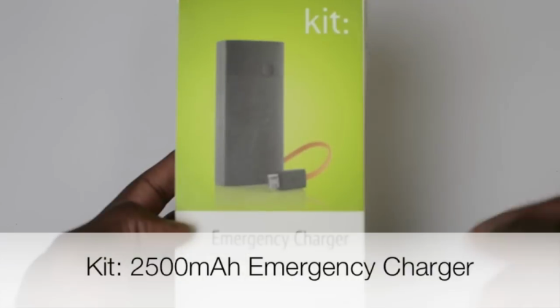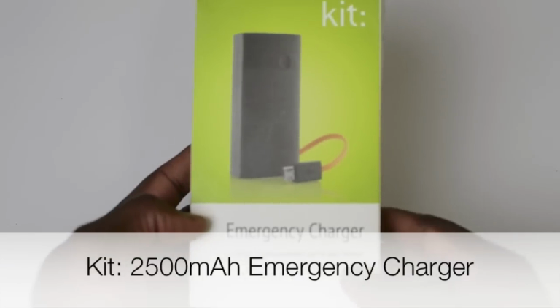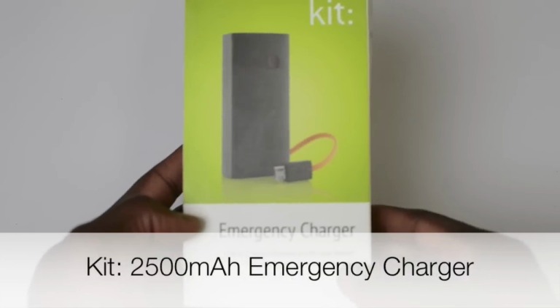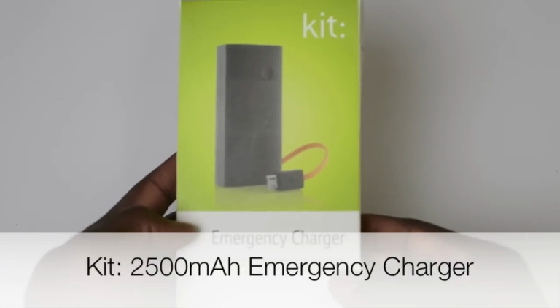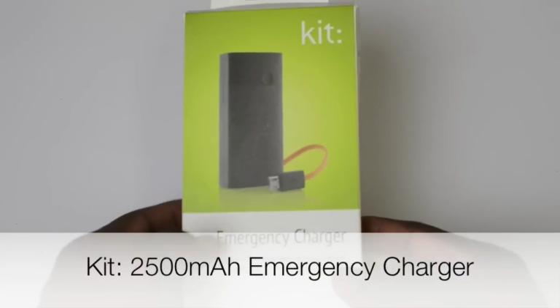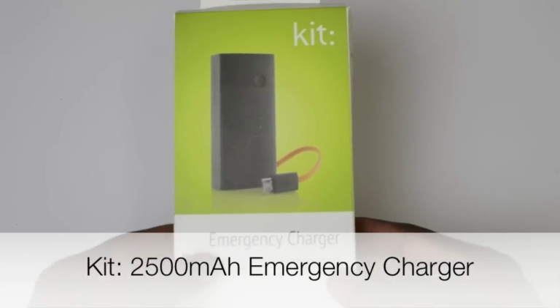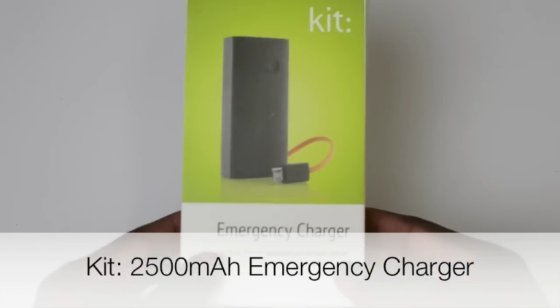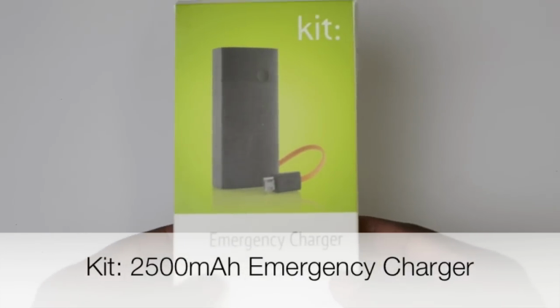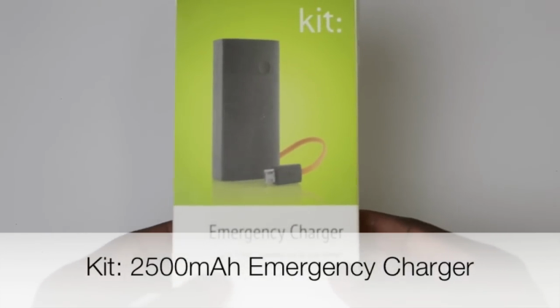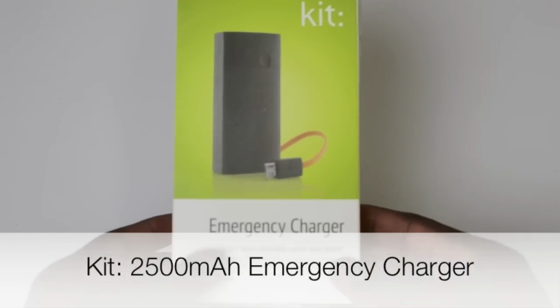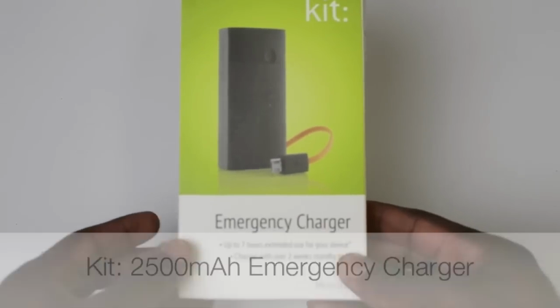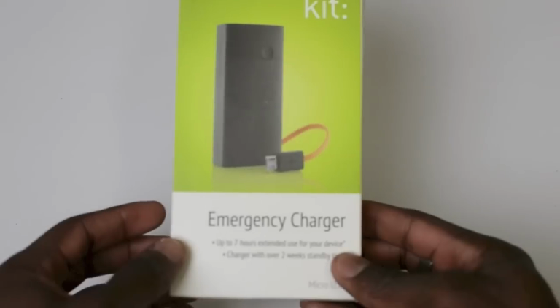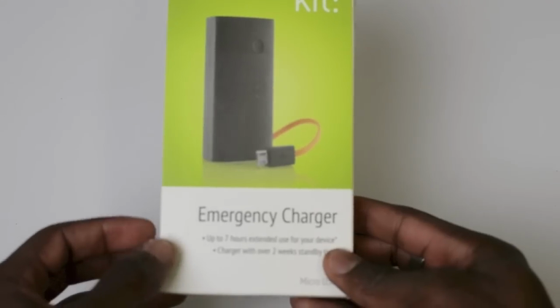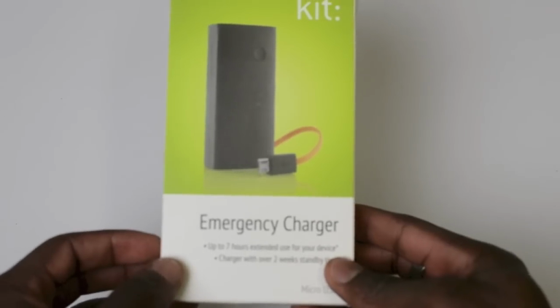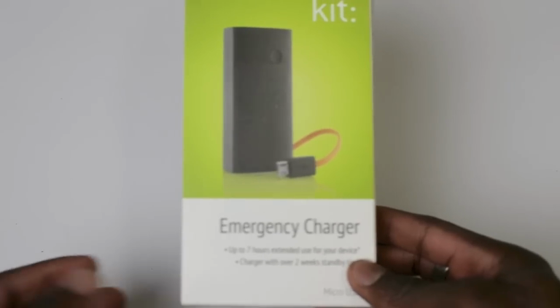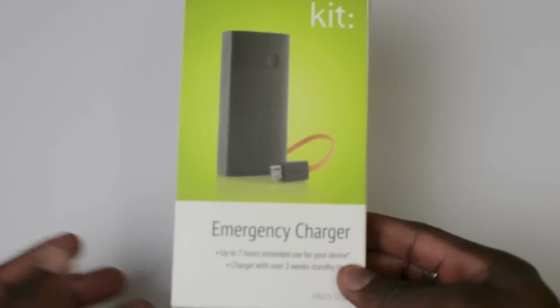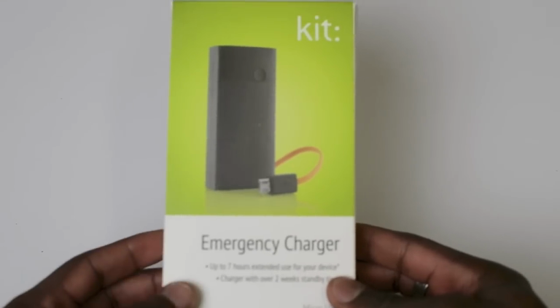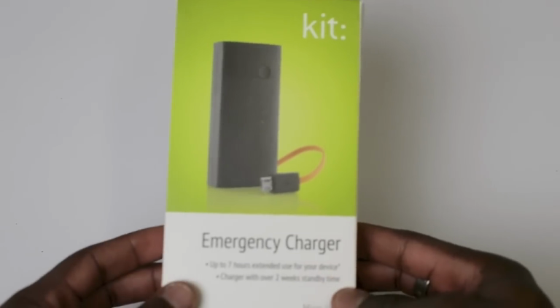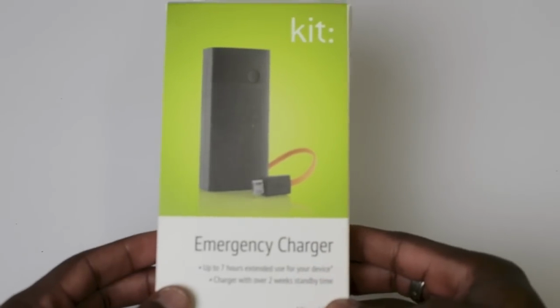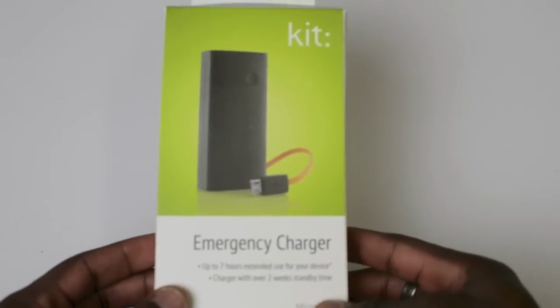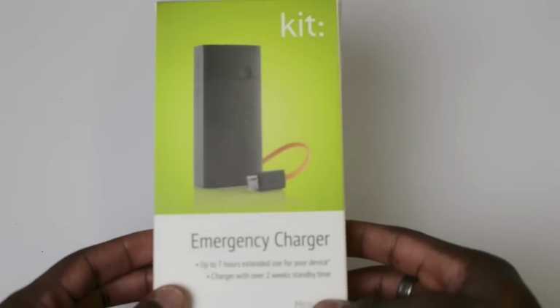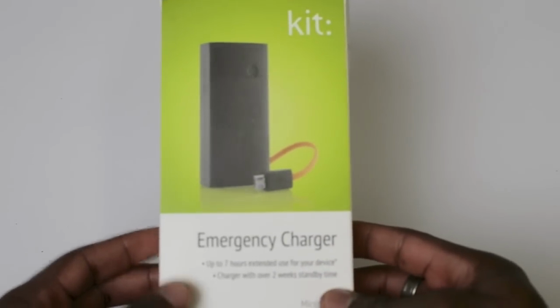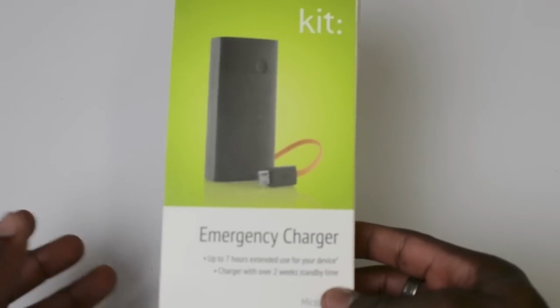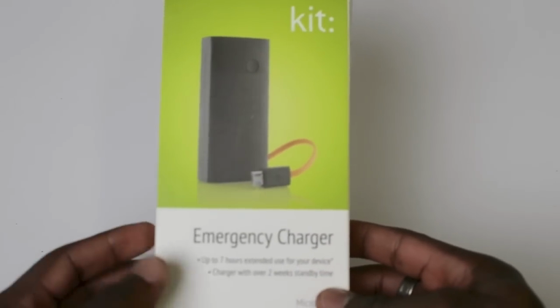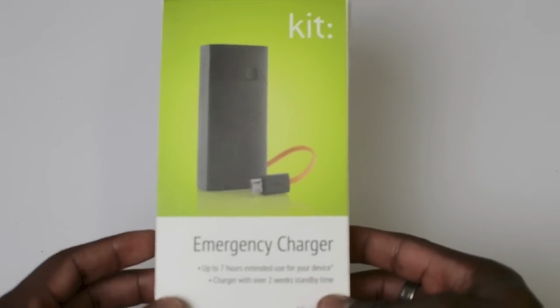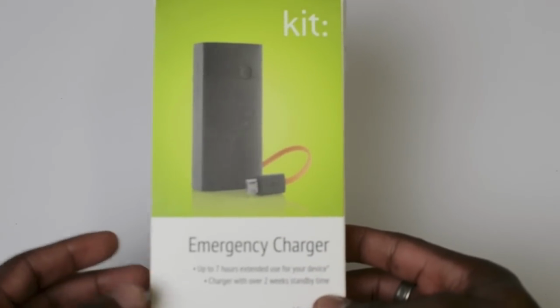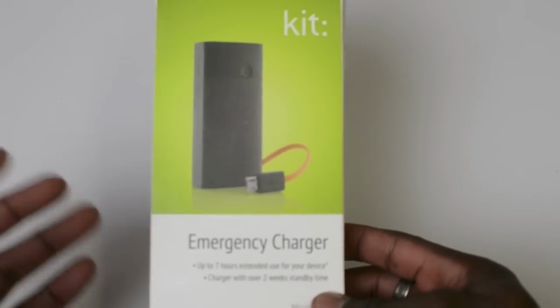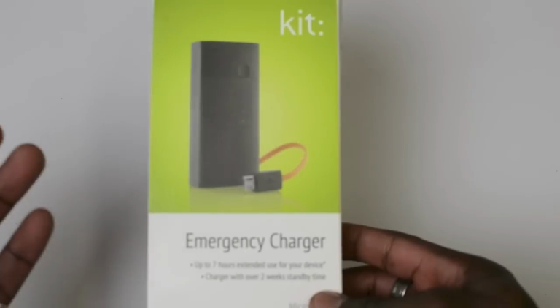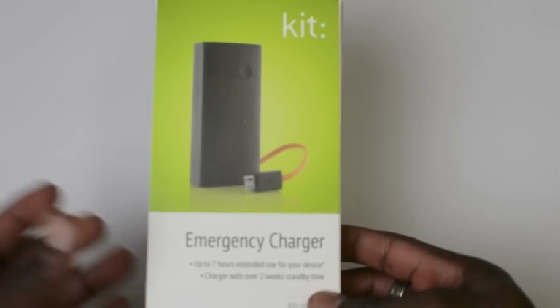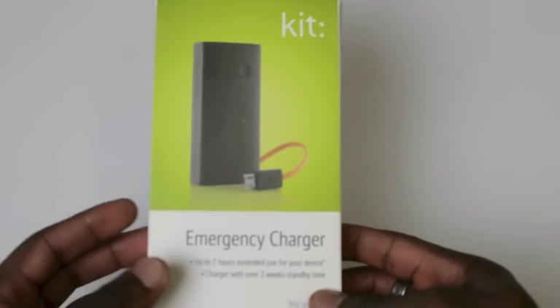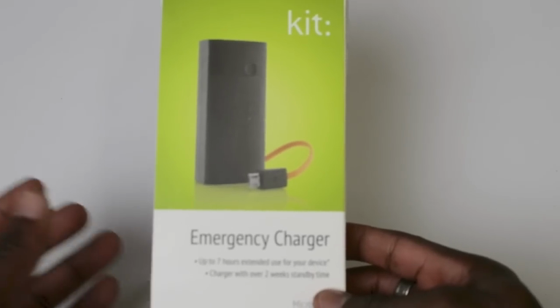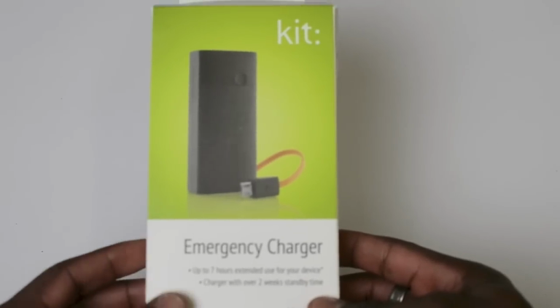What's going on YouTube, it's GadgetsBoy and in this video we are looking at the Kit emergency charger. This is a great tool for anyone who is tired of having their smartphone run out of juice.